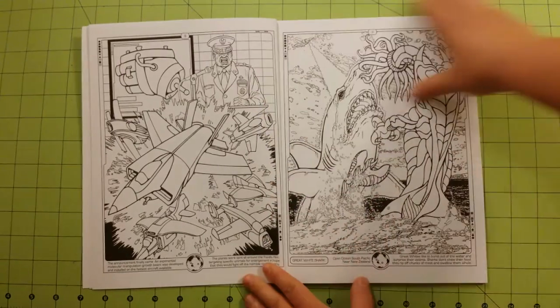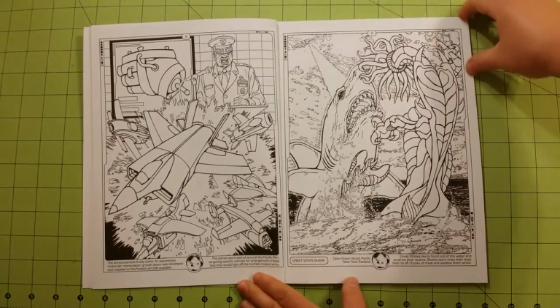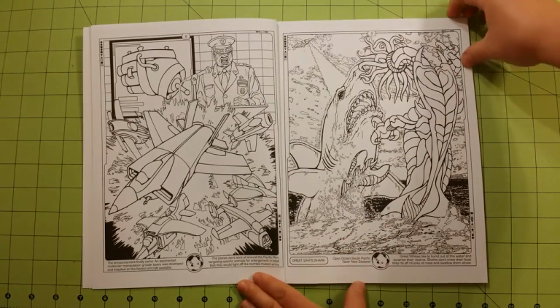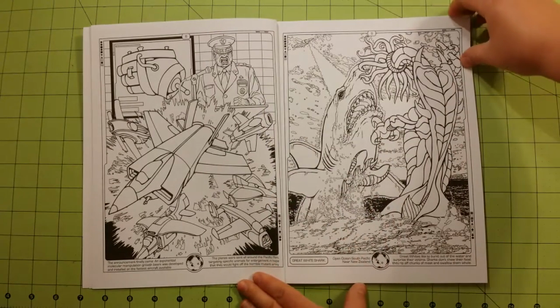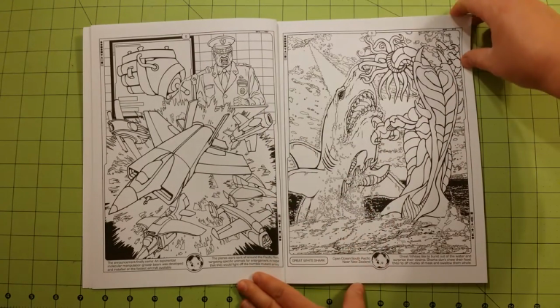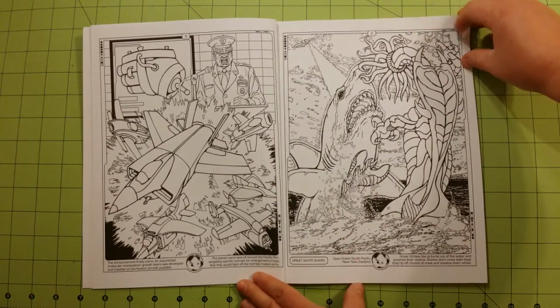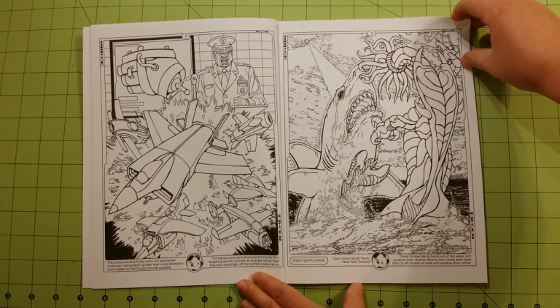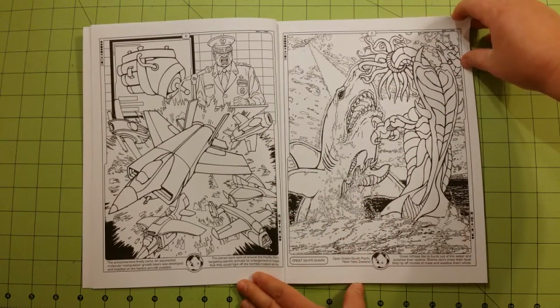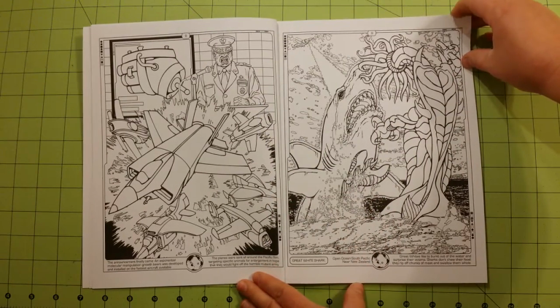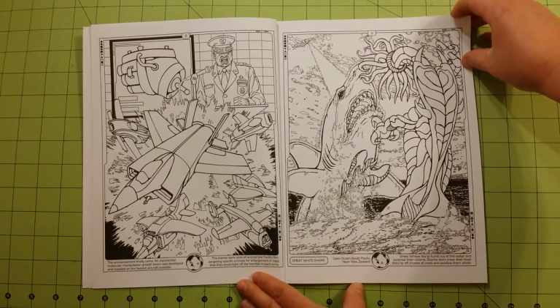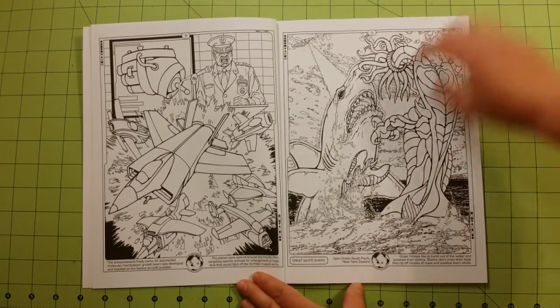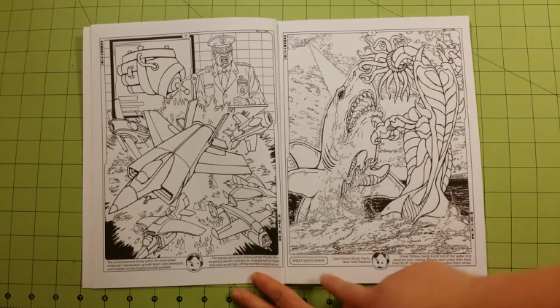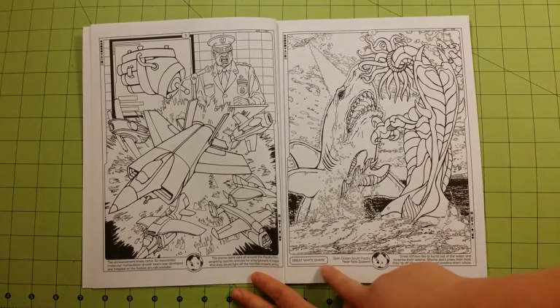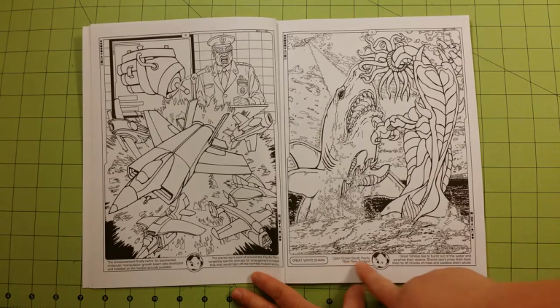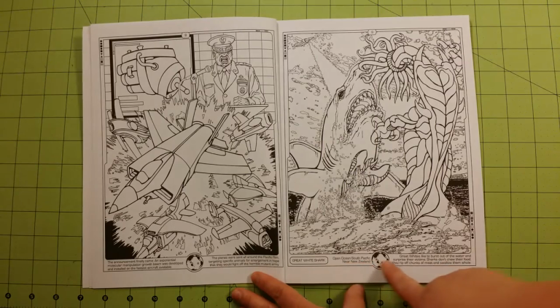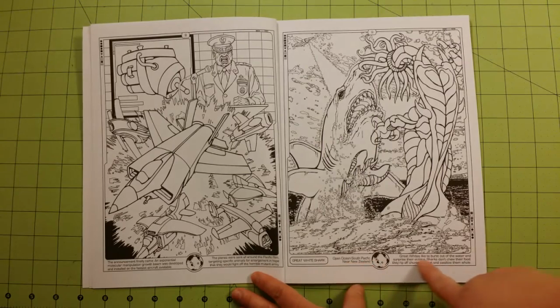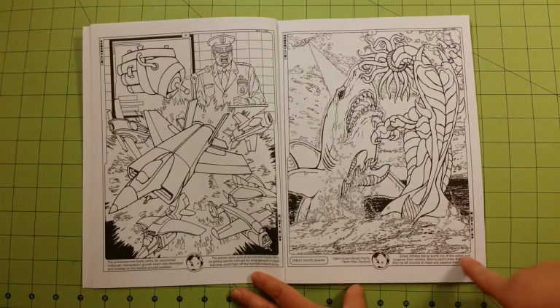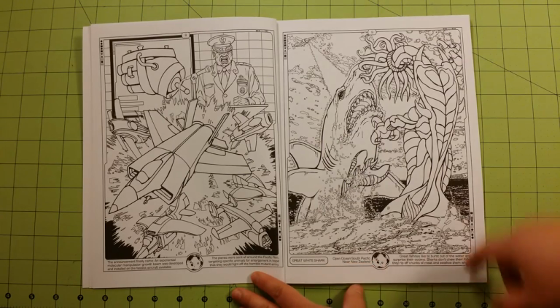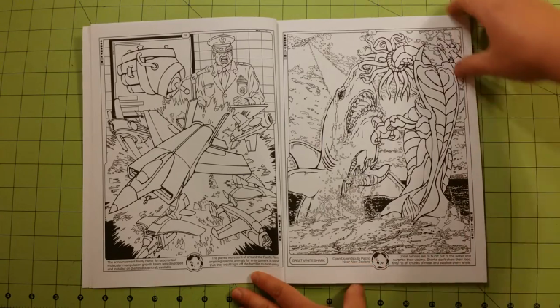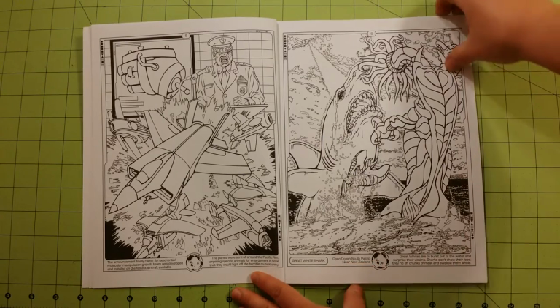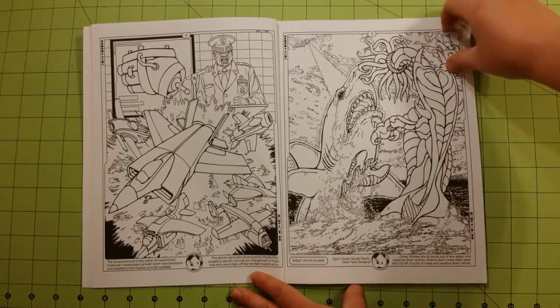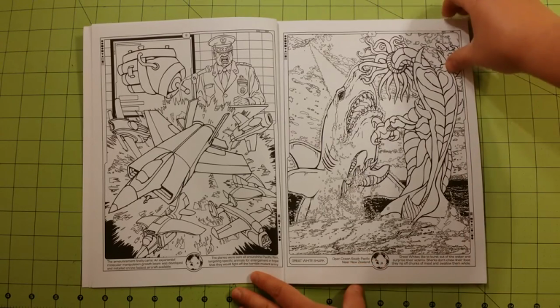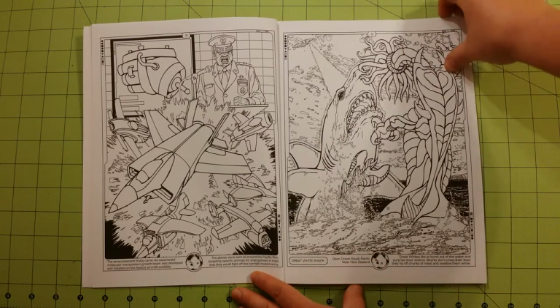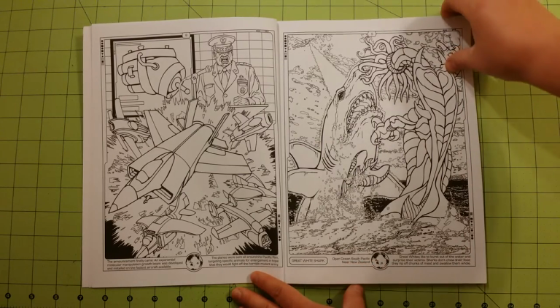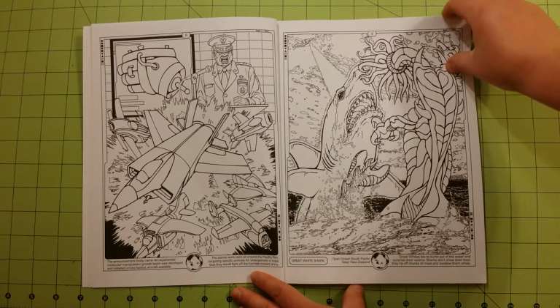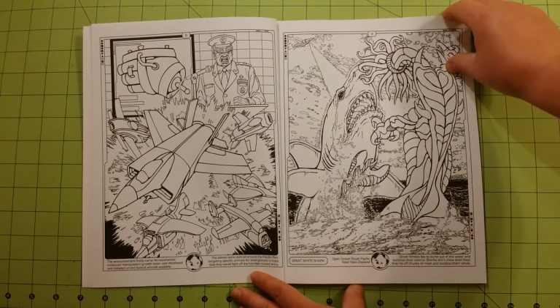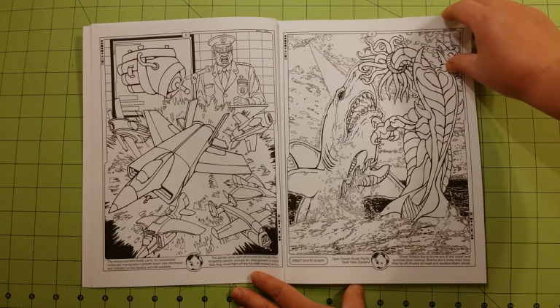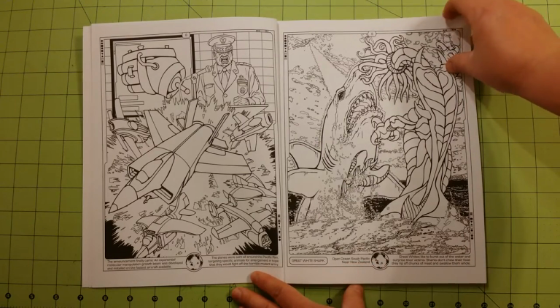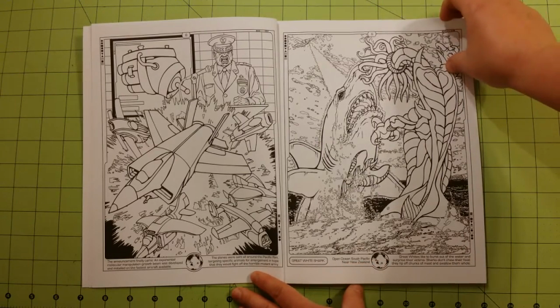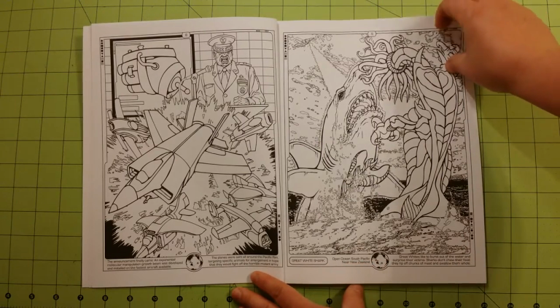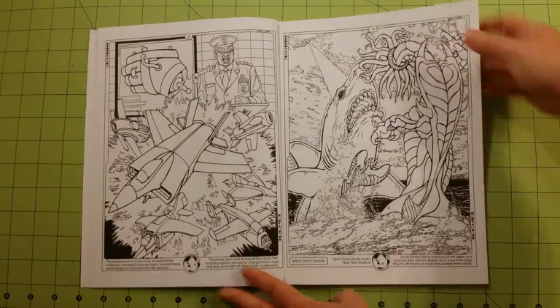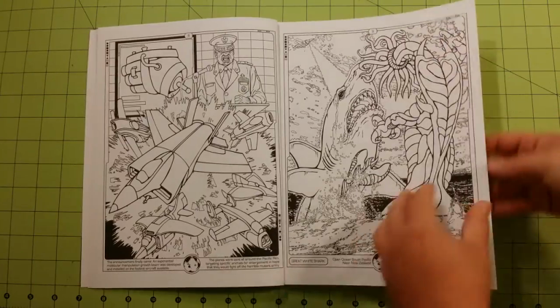One thing I do like about these books is that there's a little story that goes along the bottom of each page. It tells the location and it tells a little bit about what's going on in the picture.